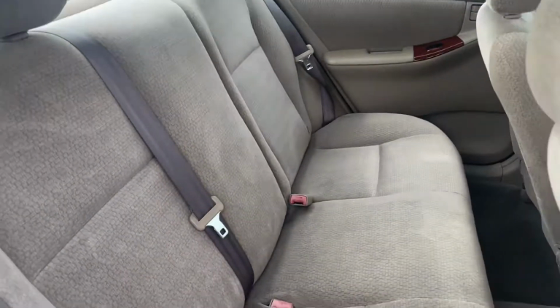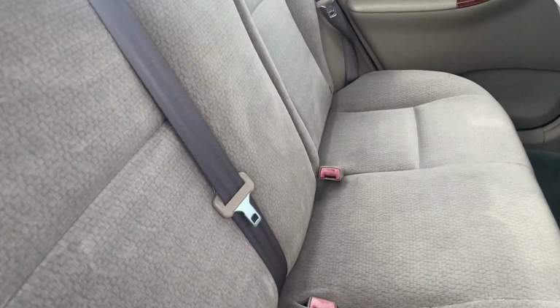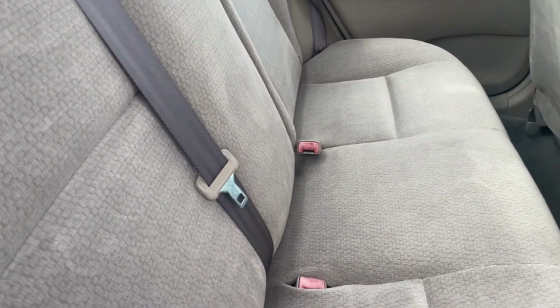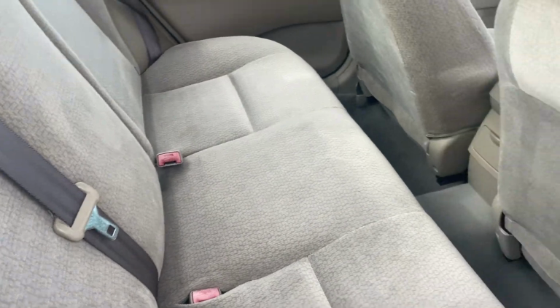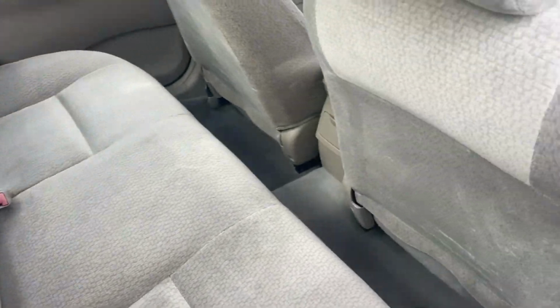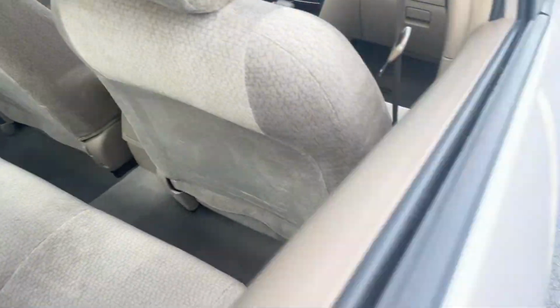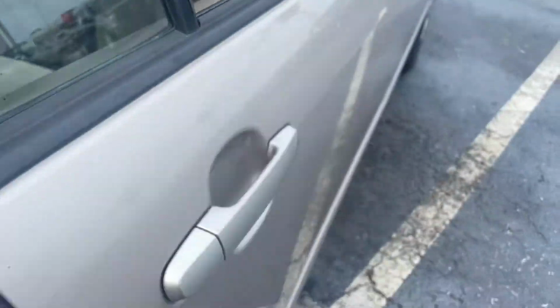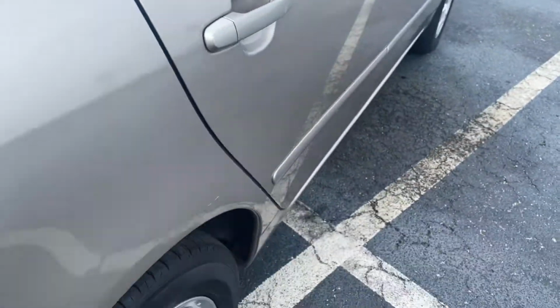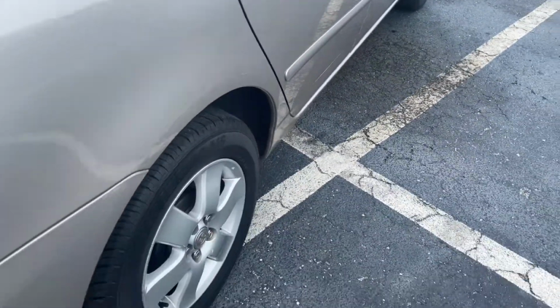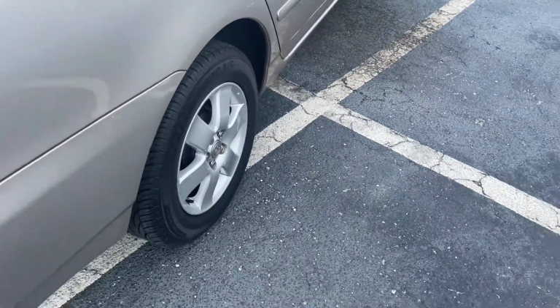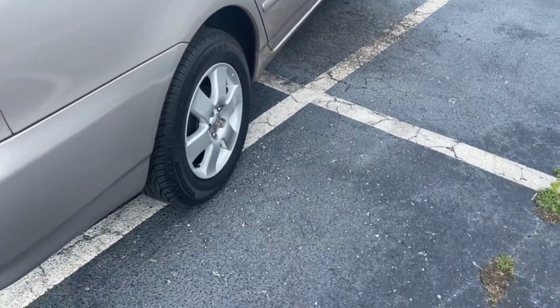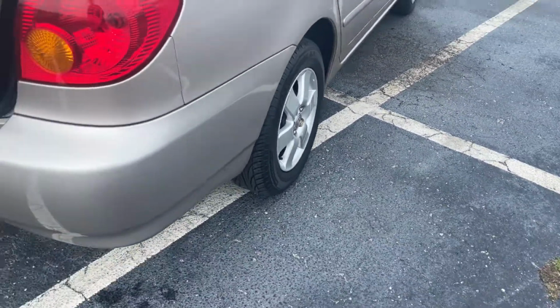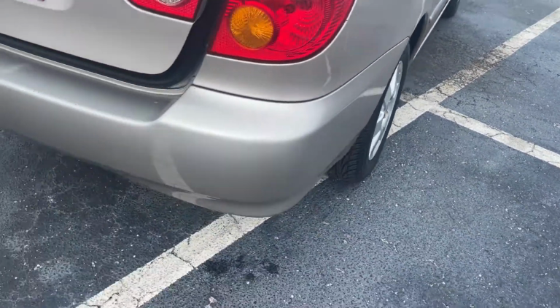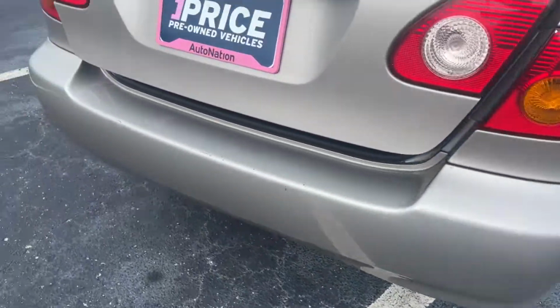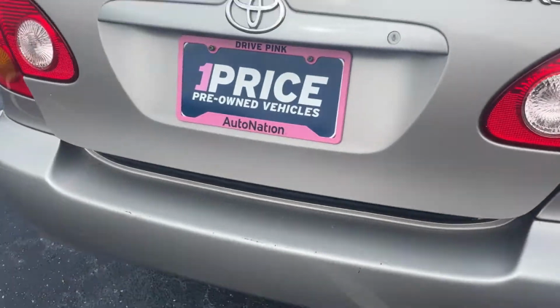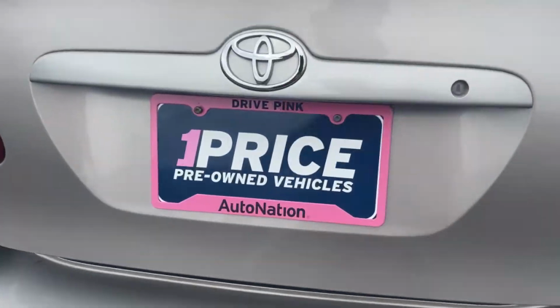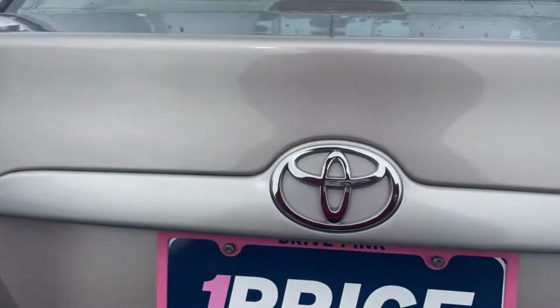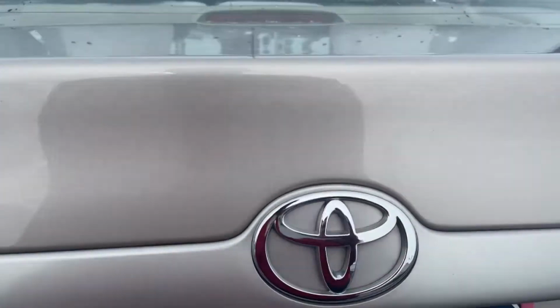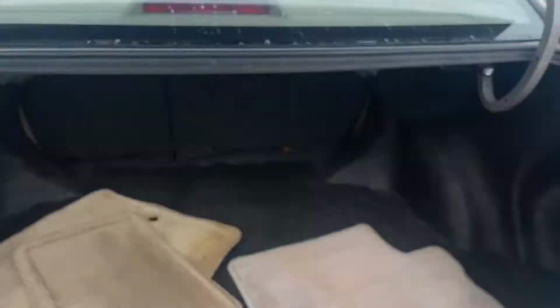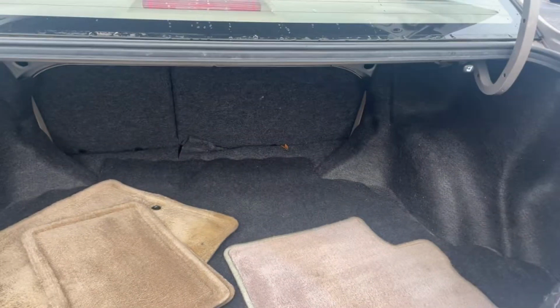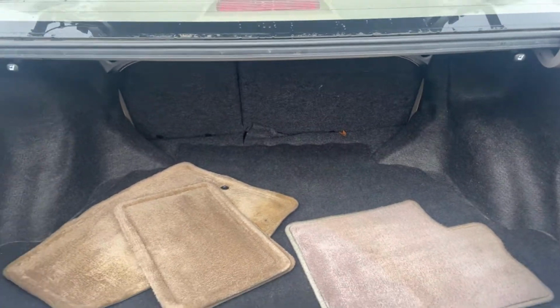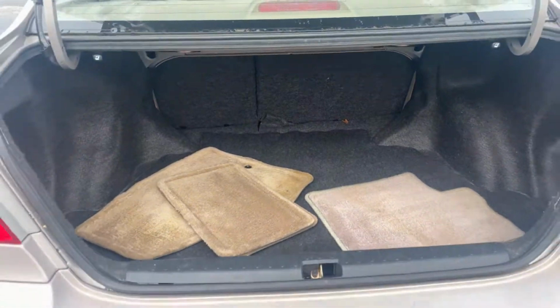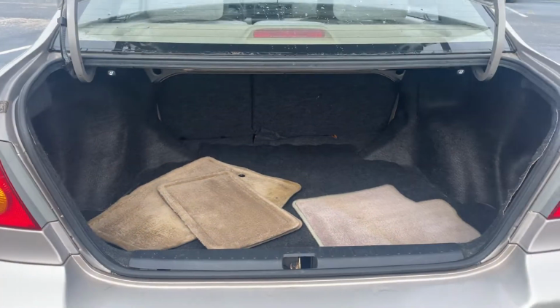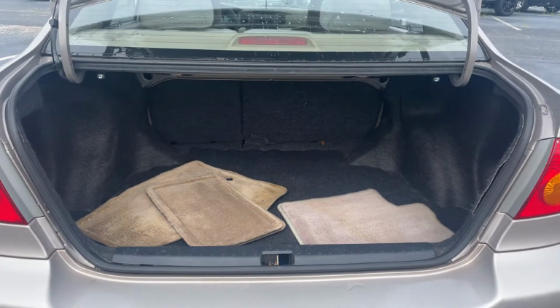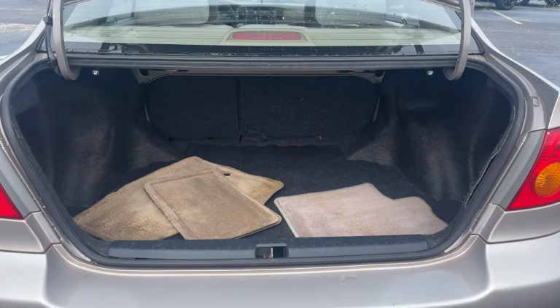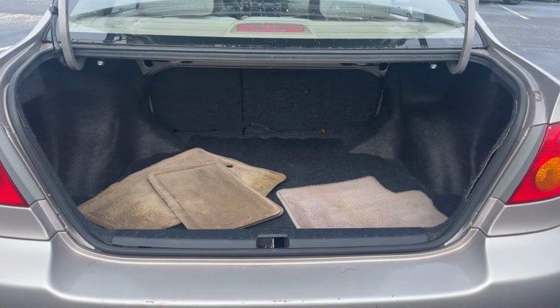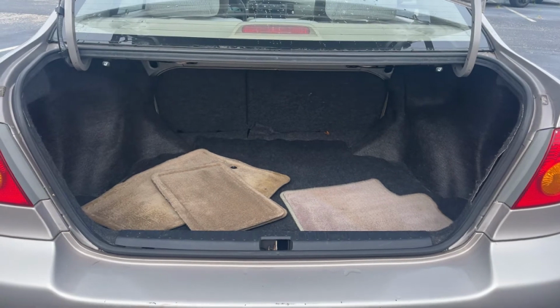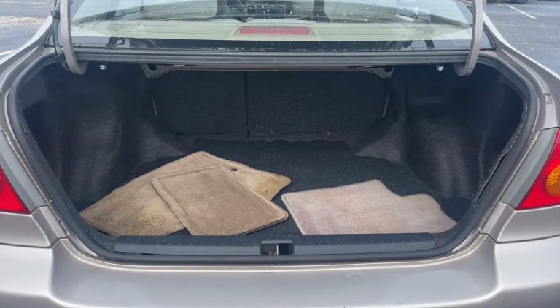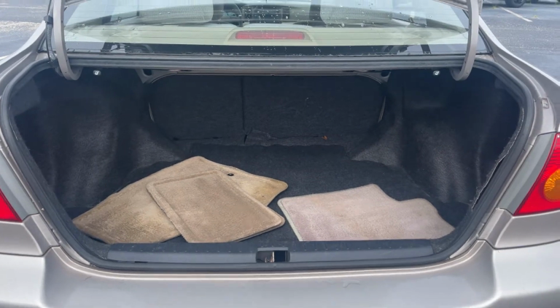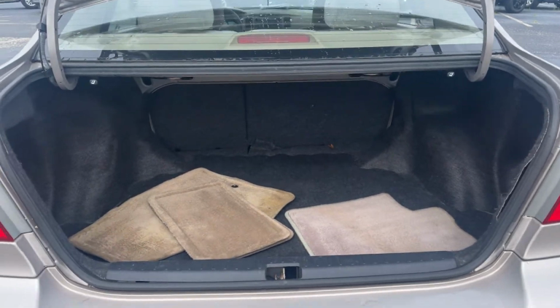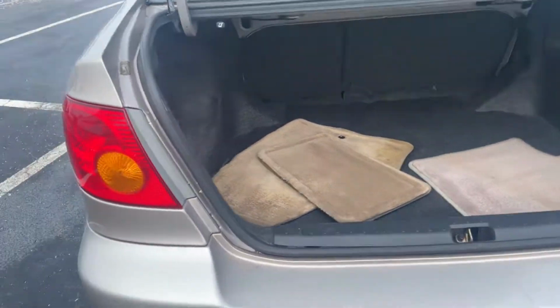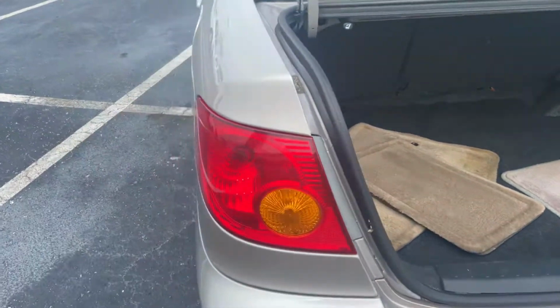There's a look at the rear seat, aluminum wheels, large trunk. The rear seats fold down, traditional storage.